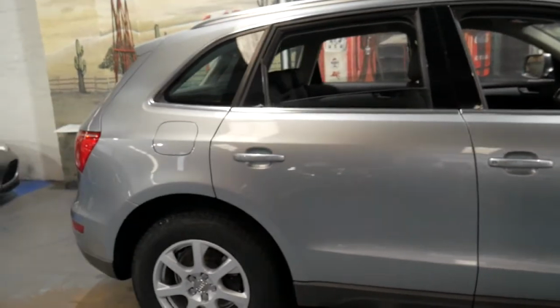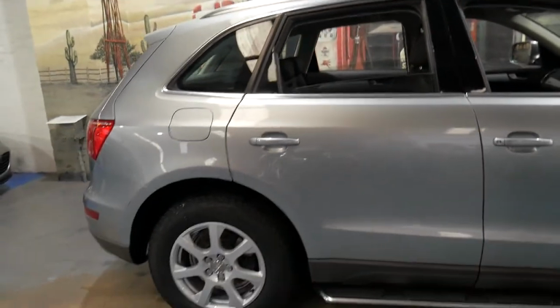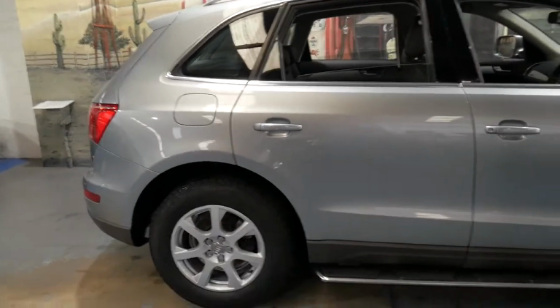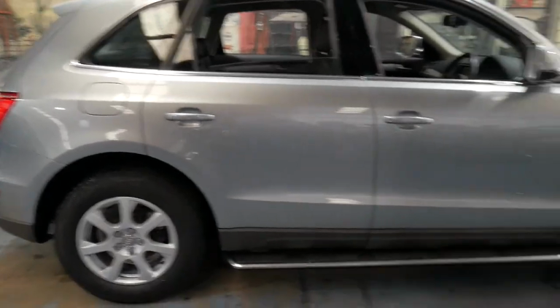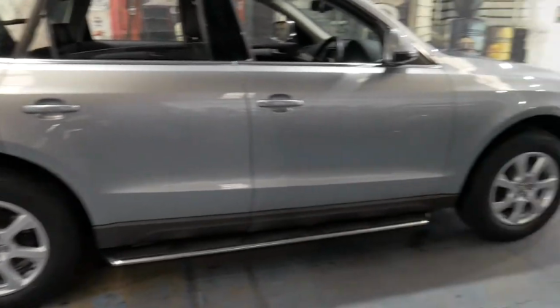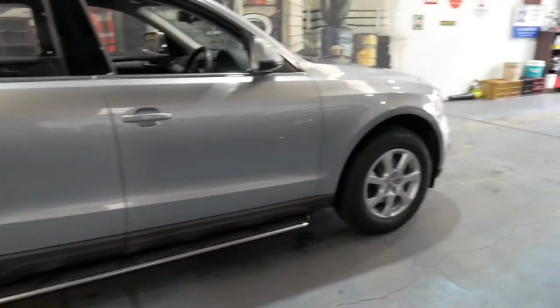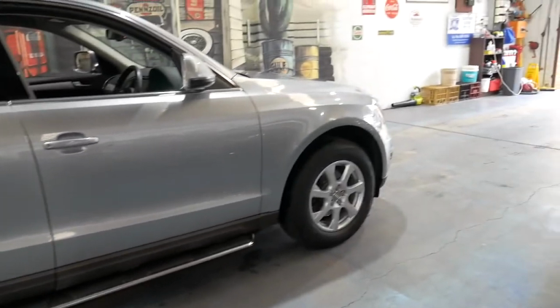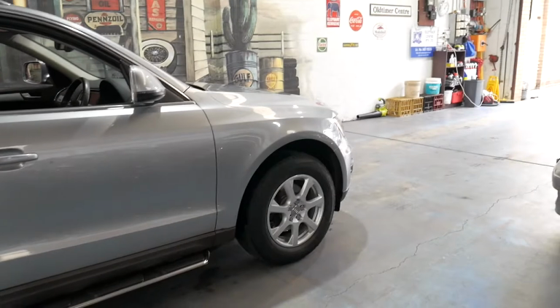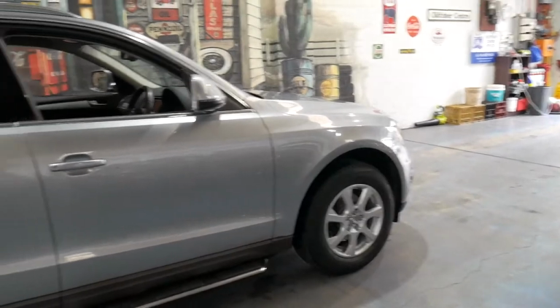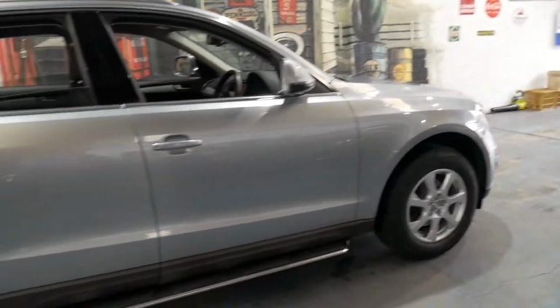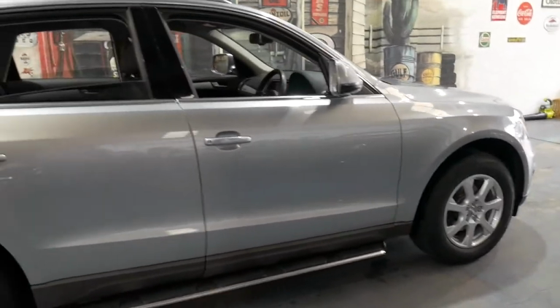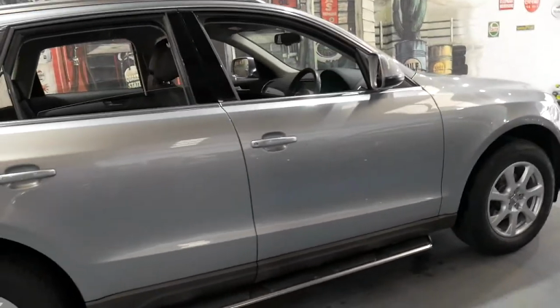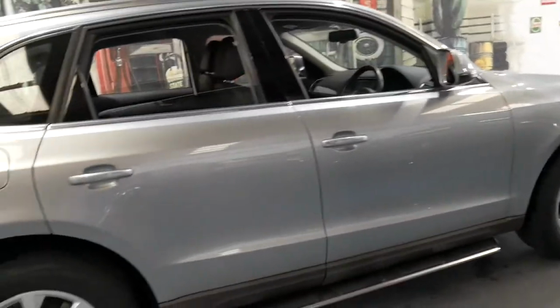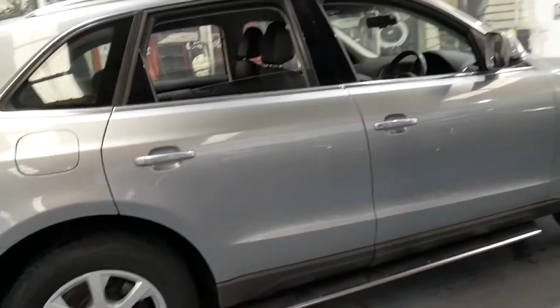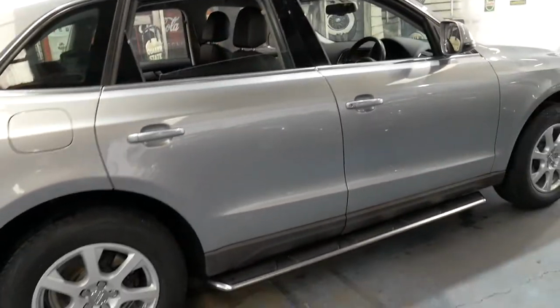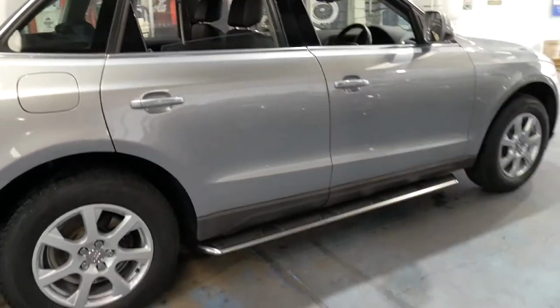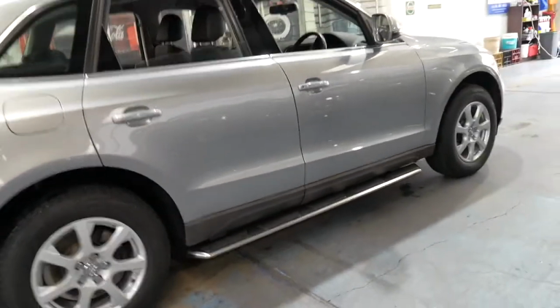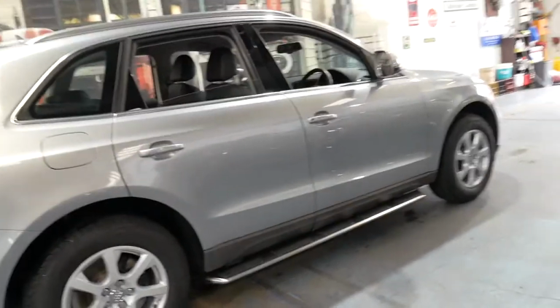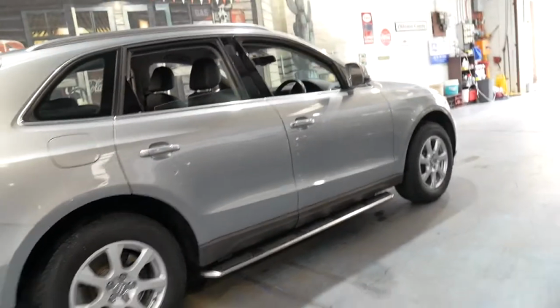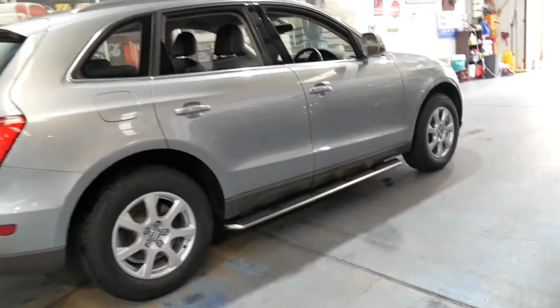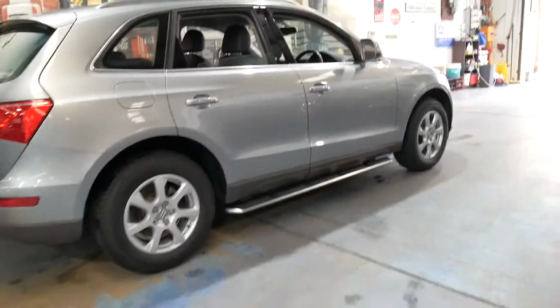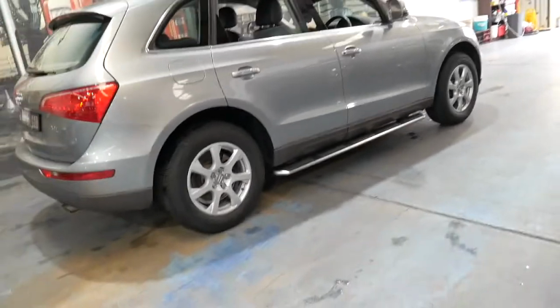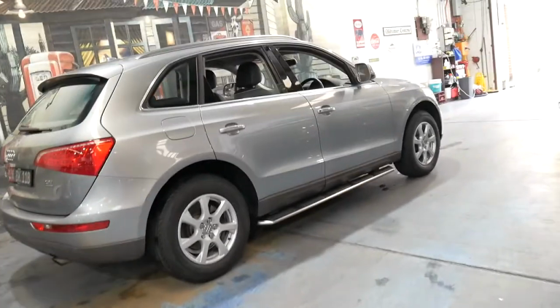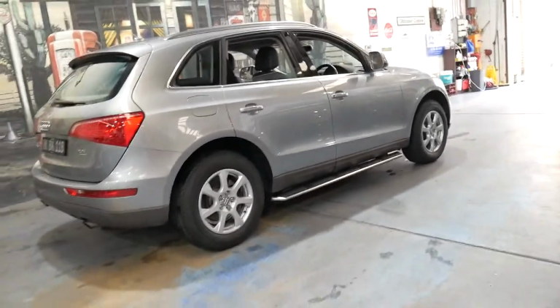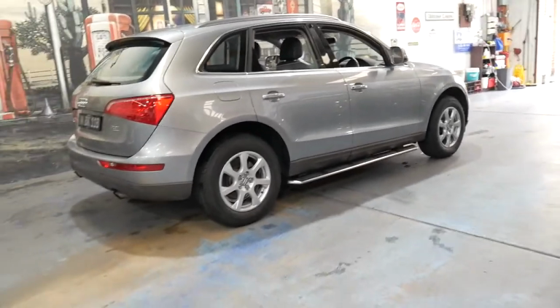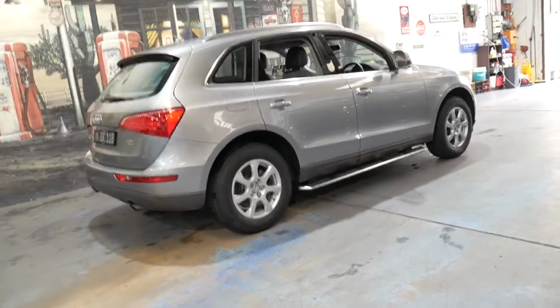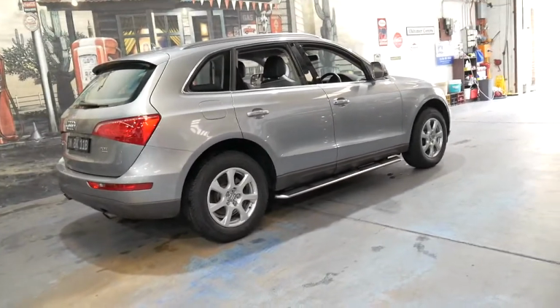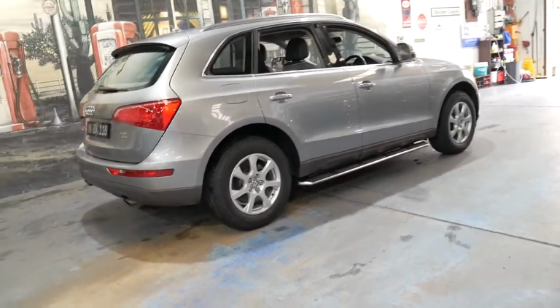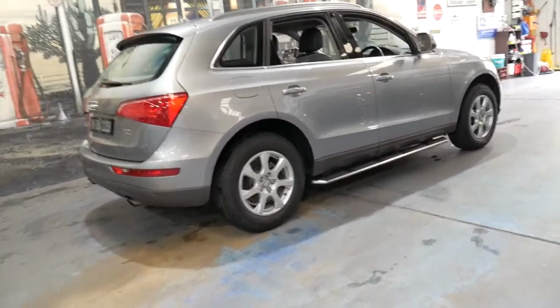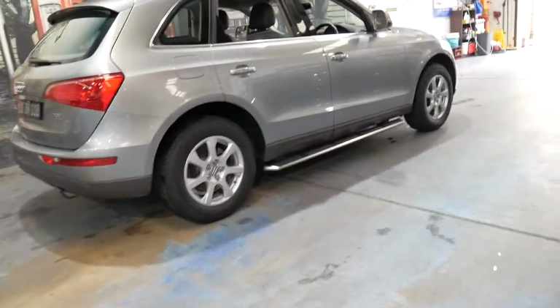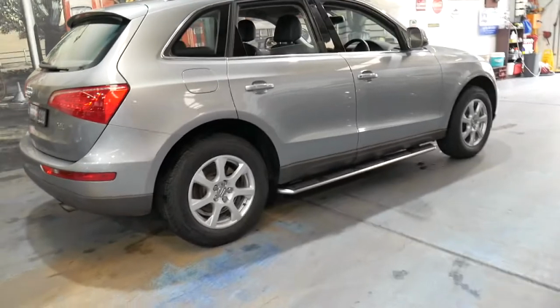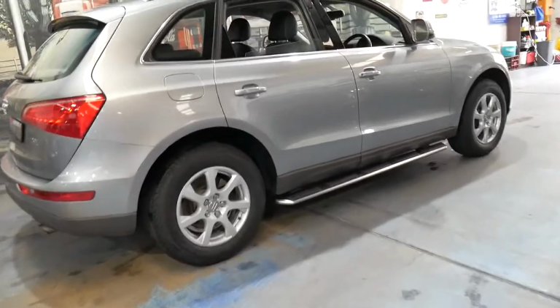It hasn't had pets in it. There's no pet hair in the car — it's just another thing I mentioned because it is a family car. Generally family cars are used to go to the beach, to take the dog to the park, whatever it might be, but this was not one of those vehicles.